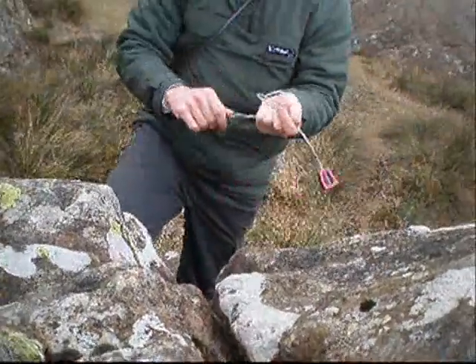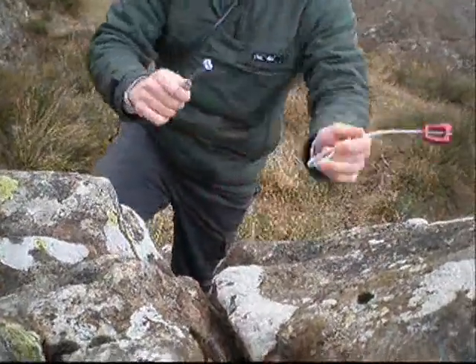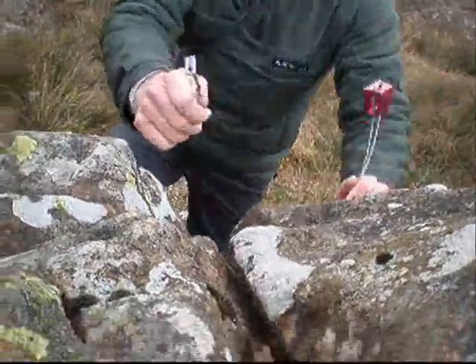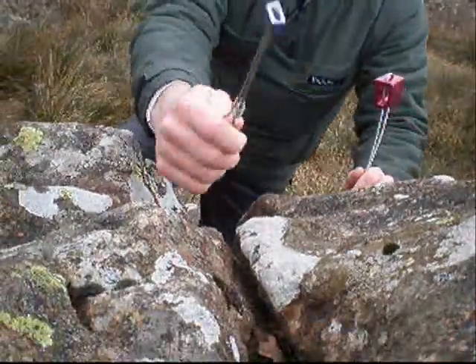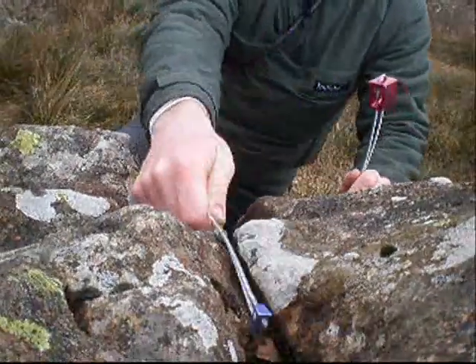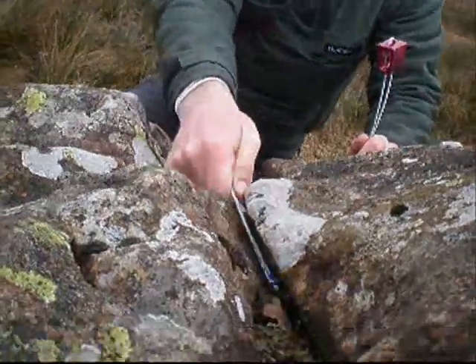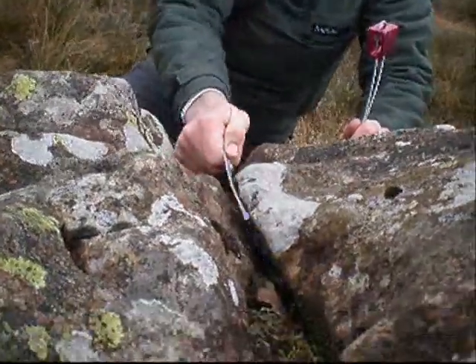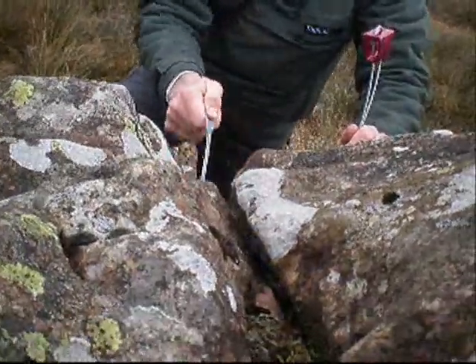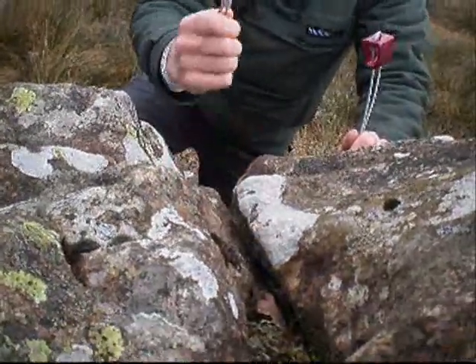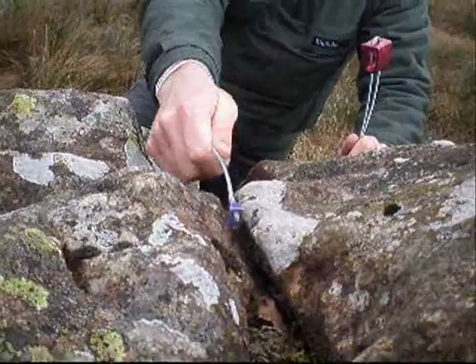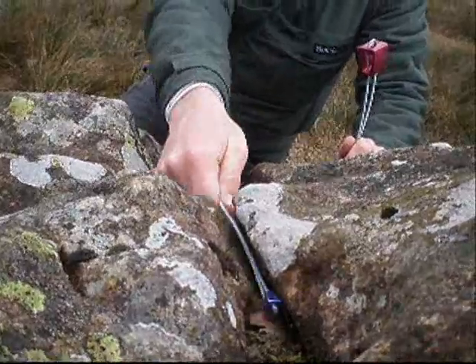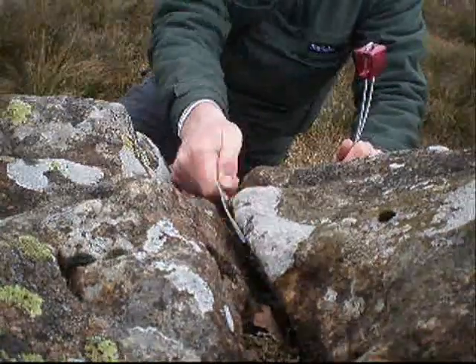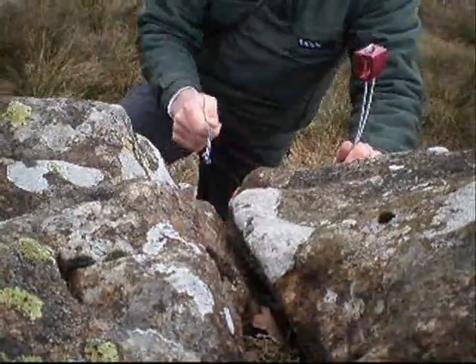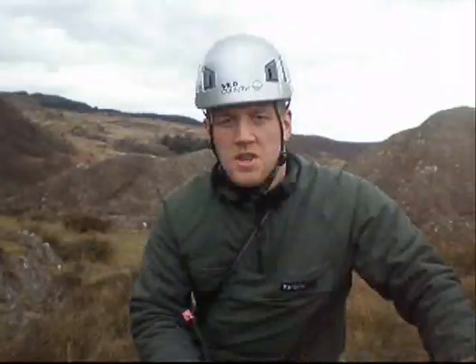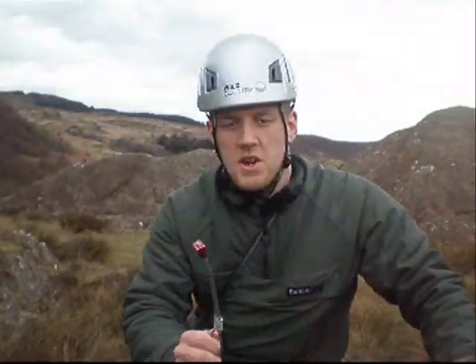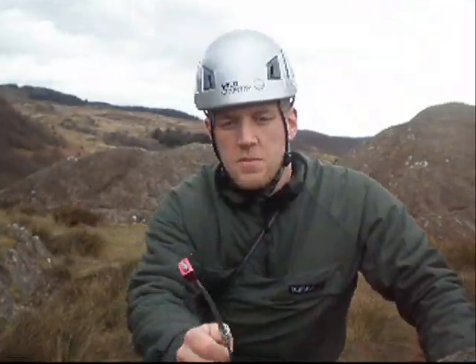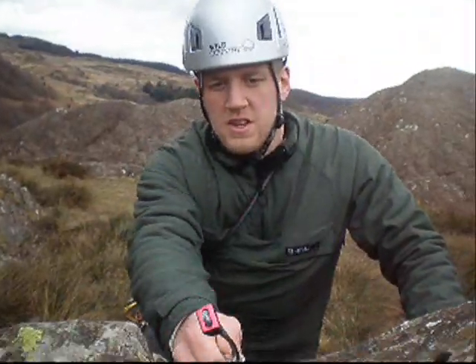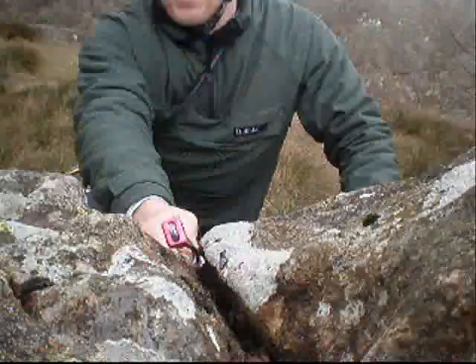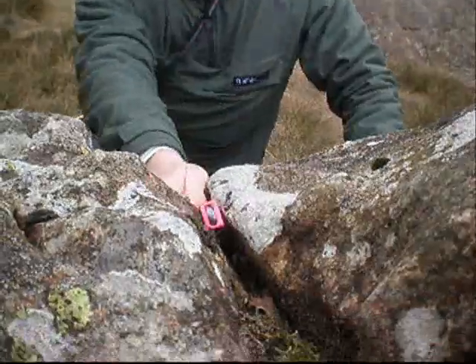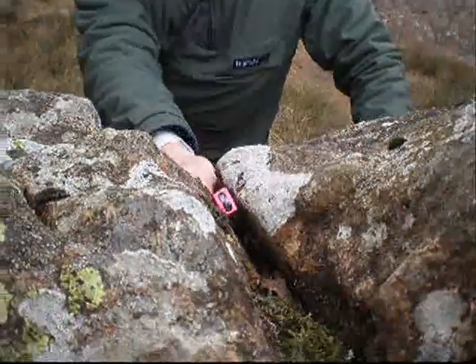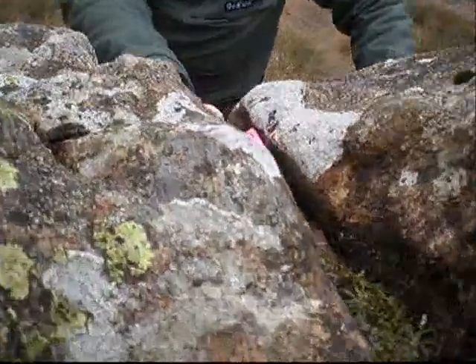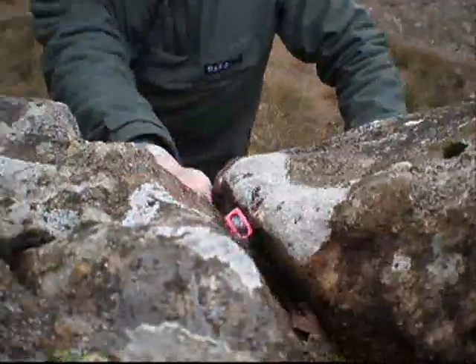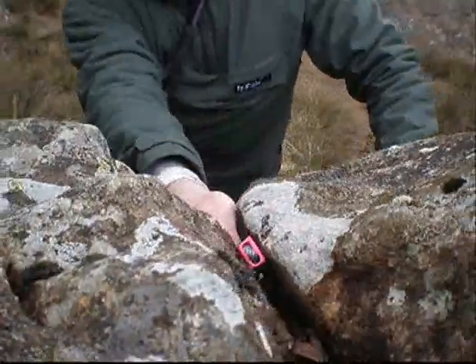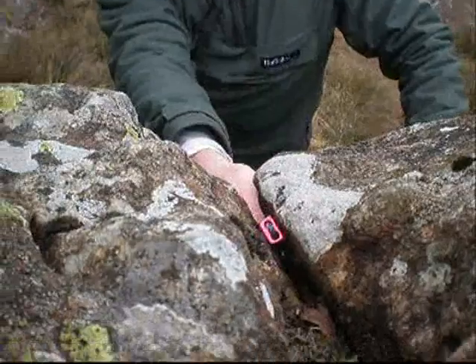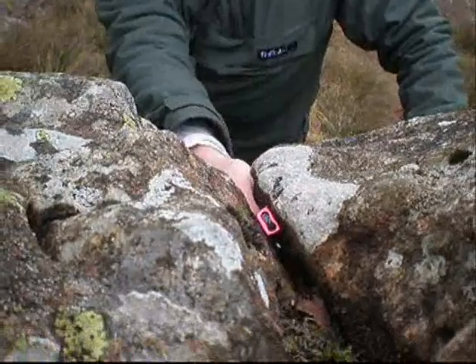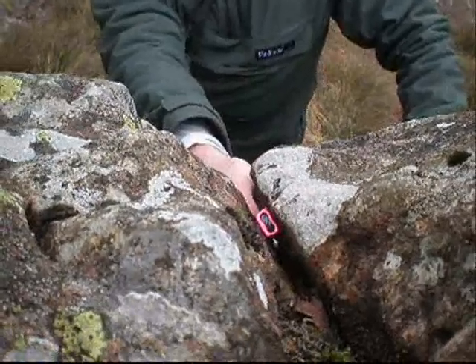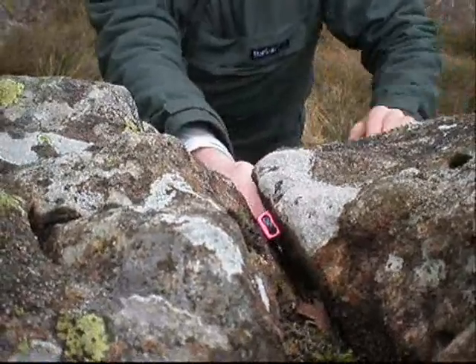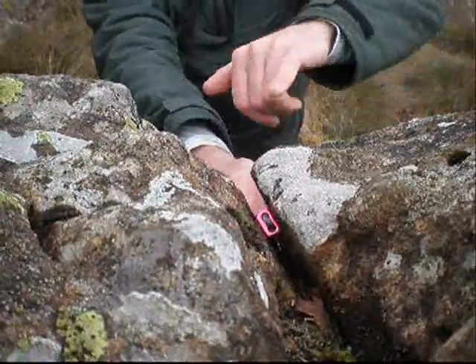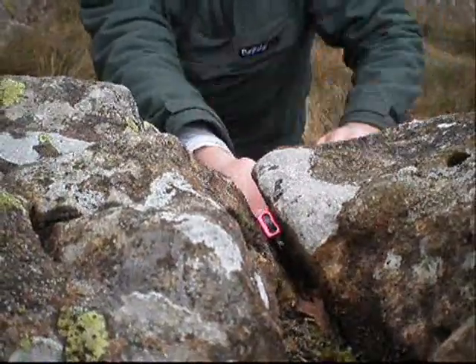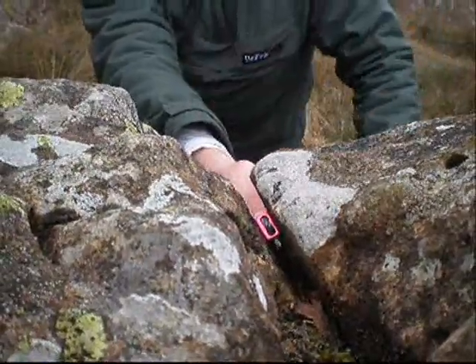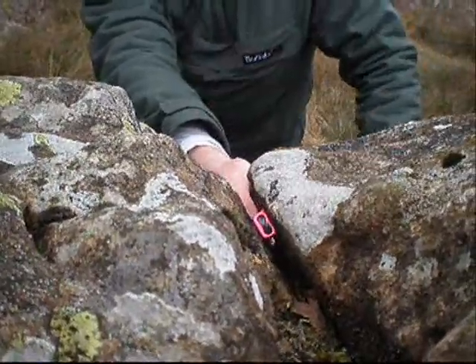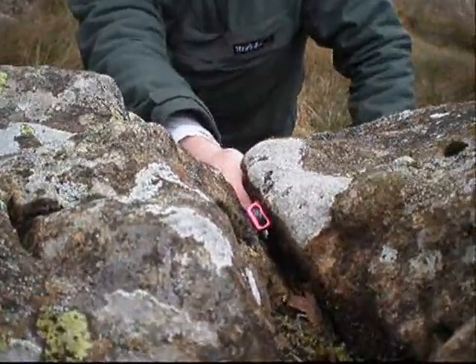This one is much too small and it will just slide all the way through, whereas this nut is the perfect size as it fits snug into the crack and has a lot of contact on all sides.